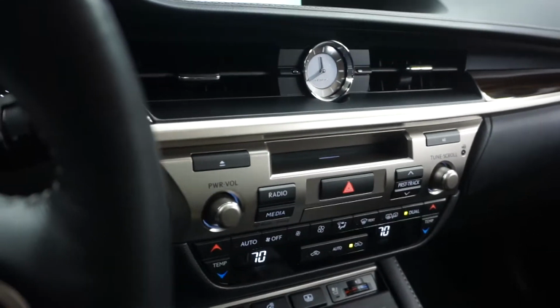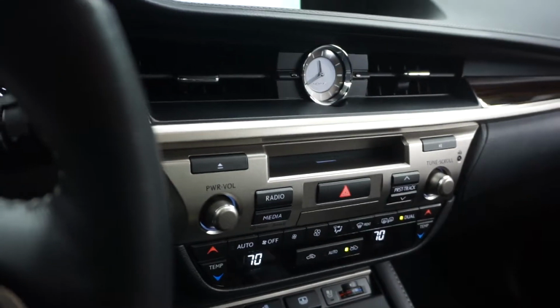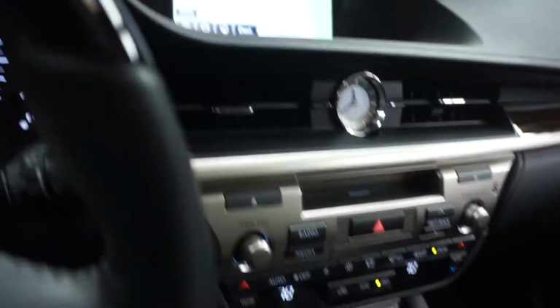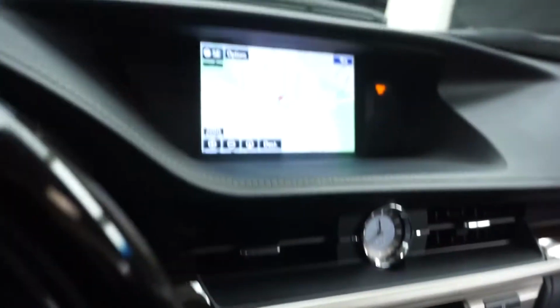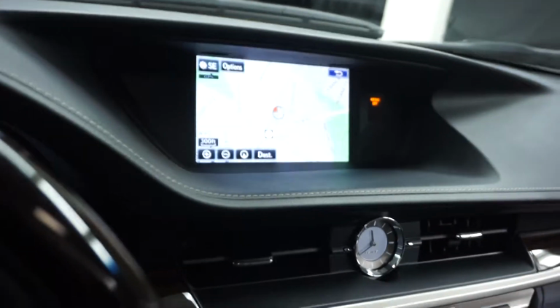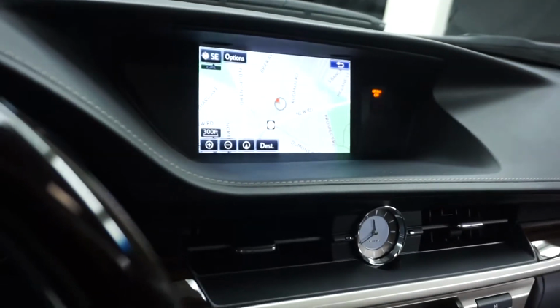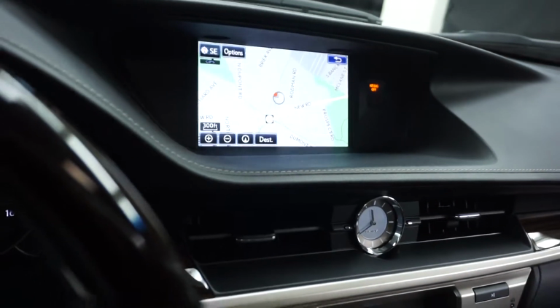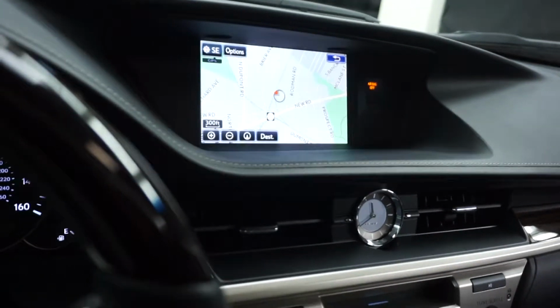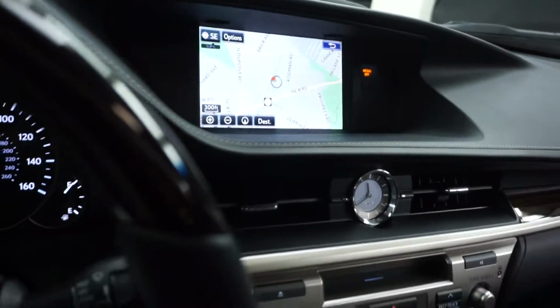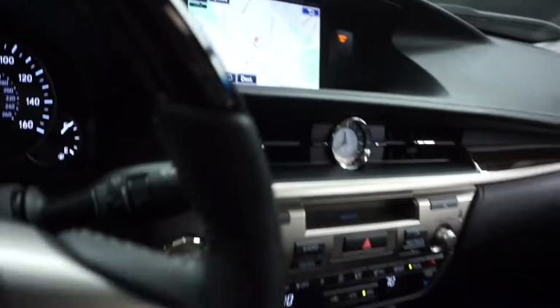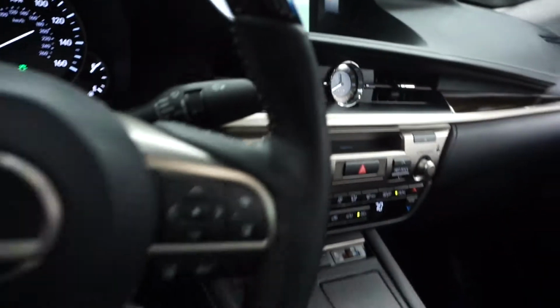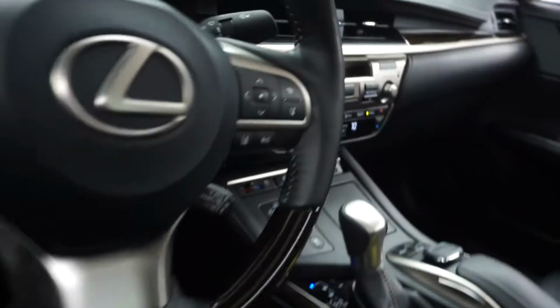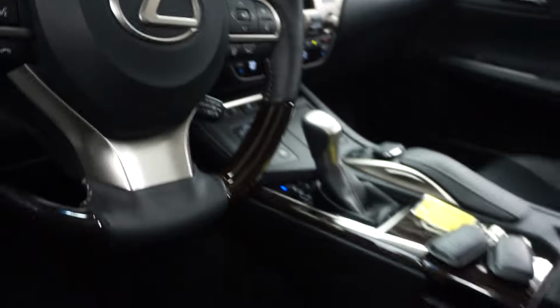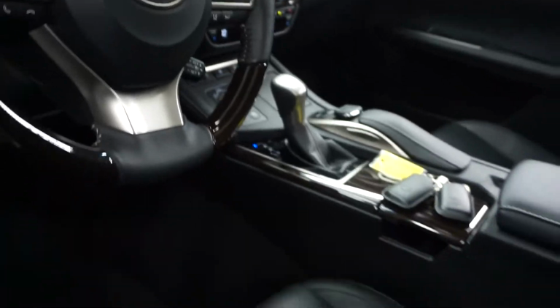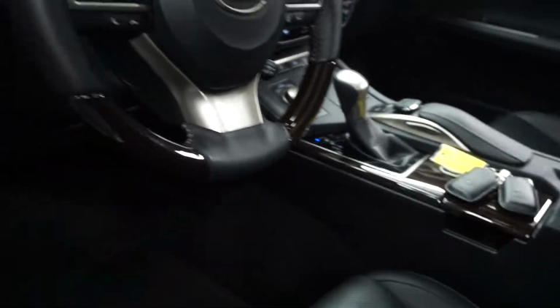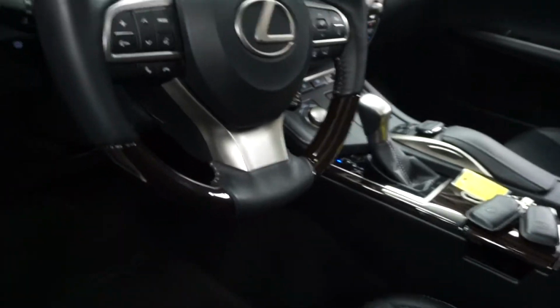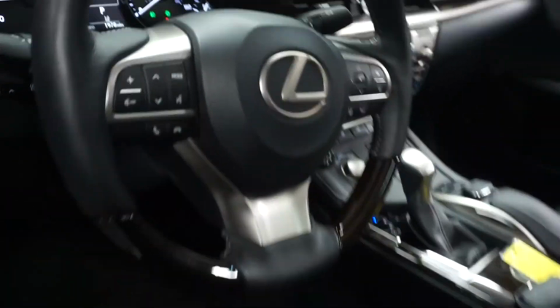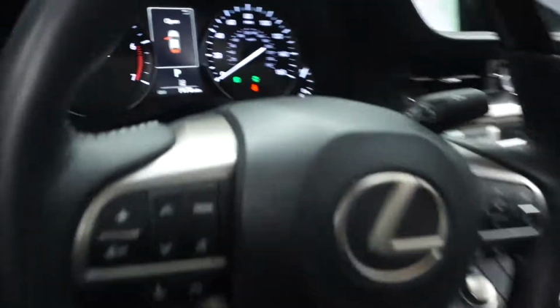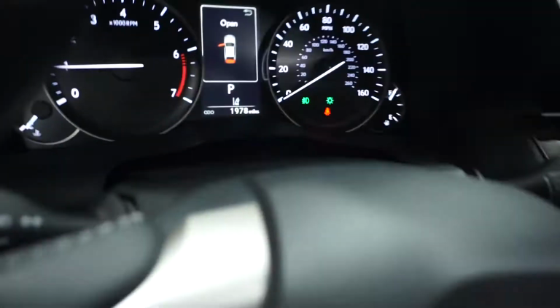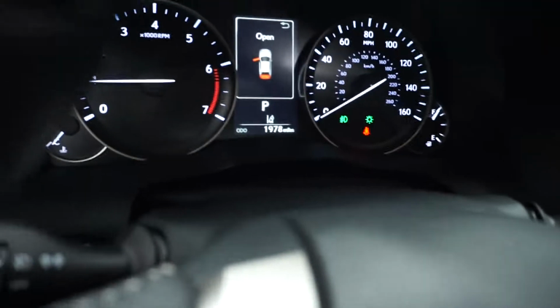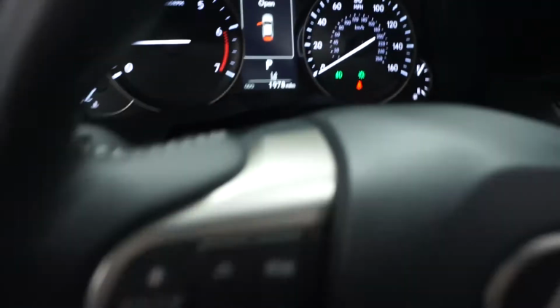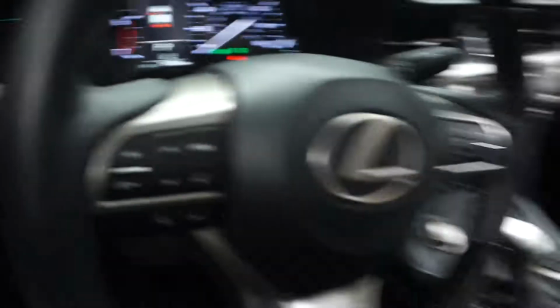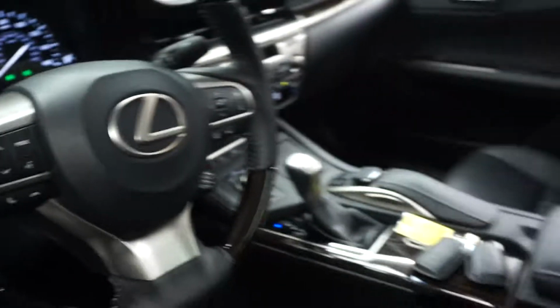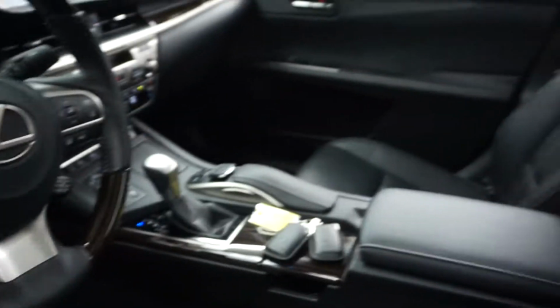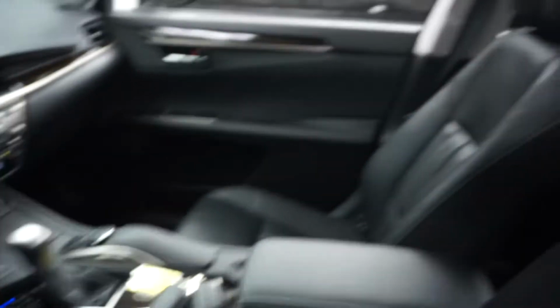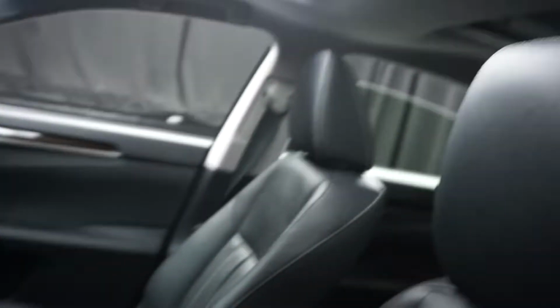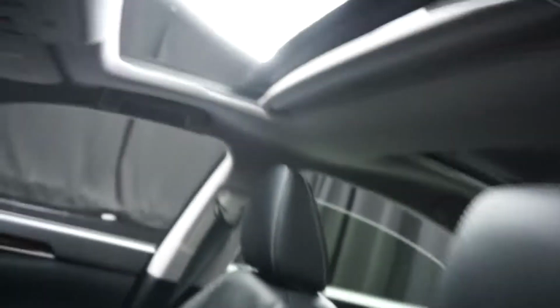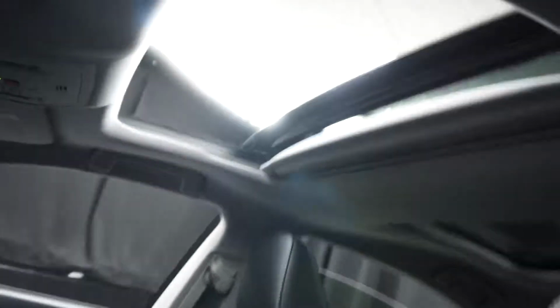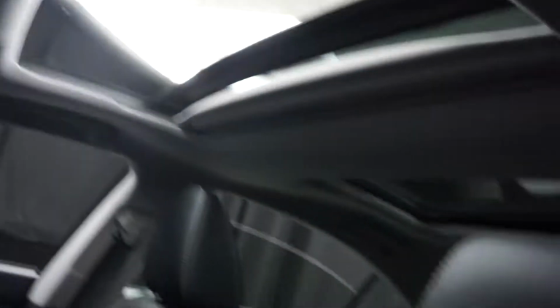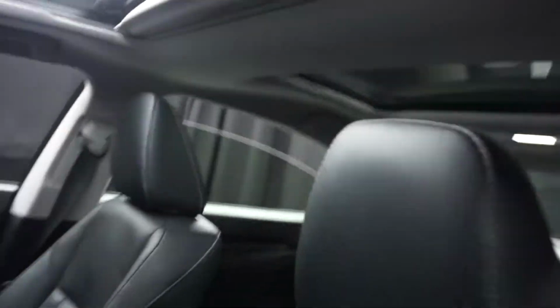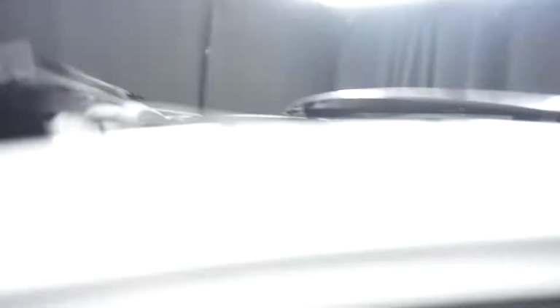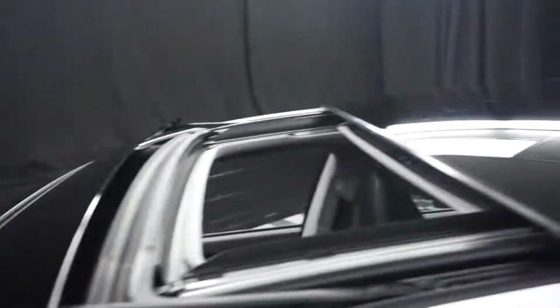It has CD, satellite radio, navigation, rear view camera, and wood leather steering. It's got only 1,900 miles and the panoramic sunroof.